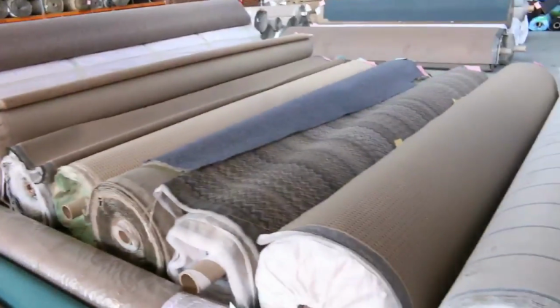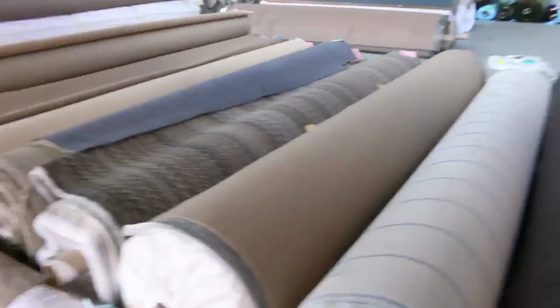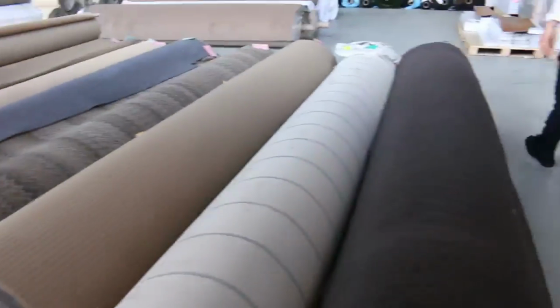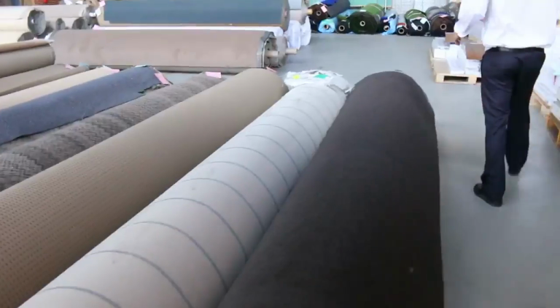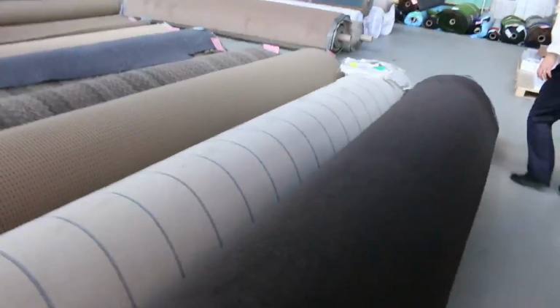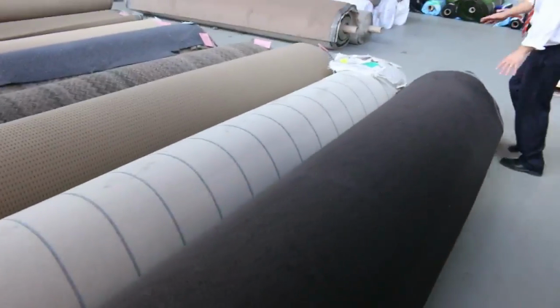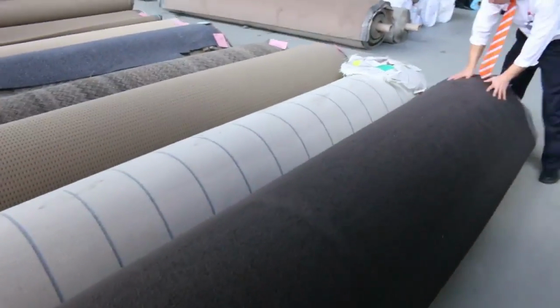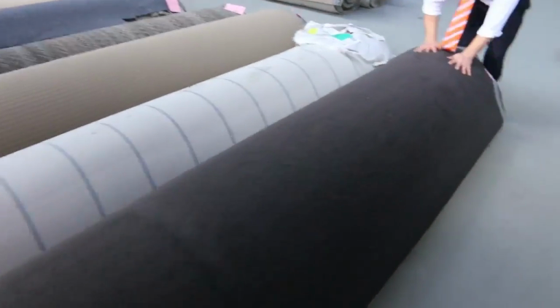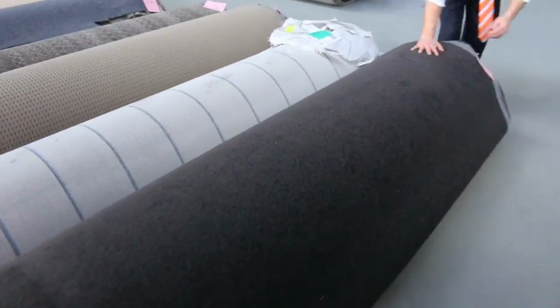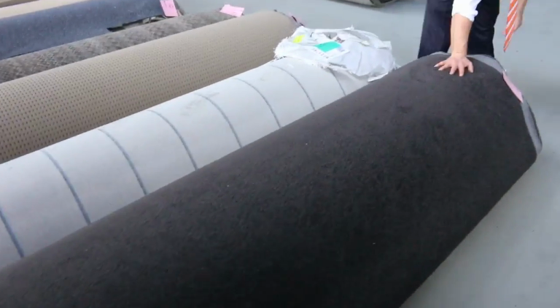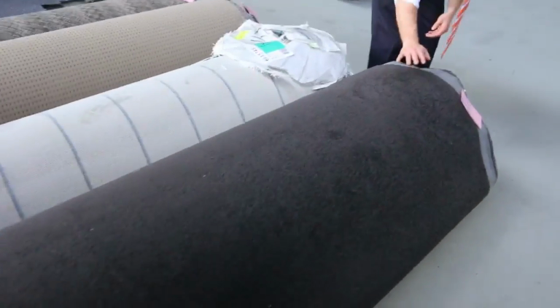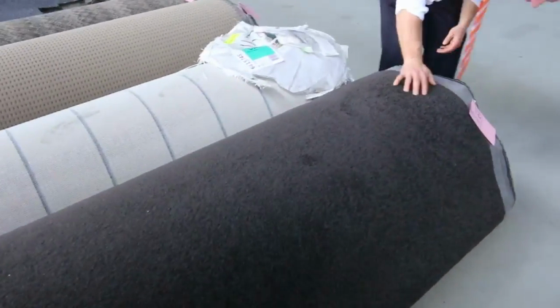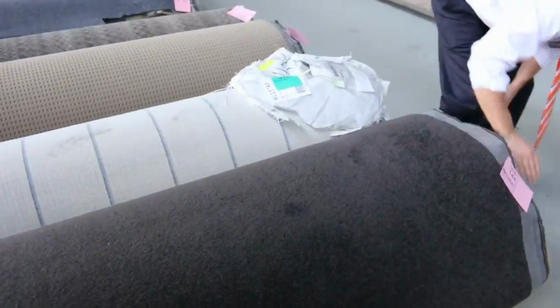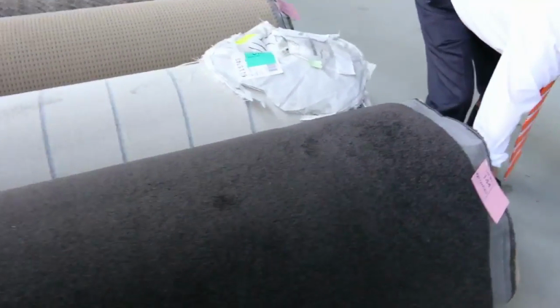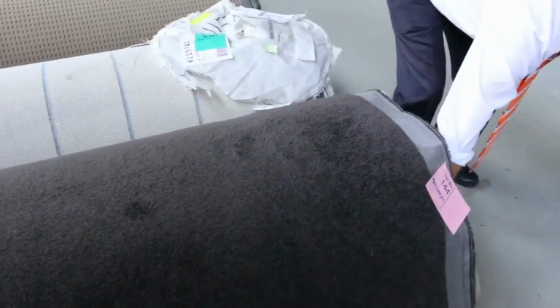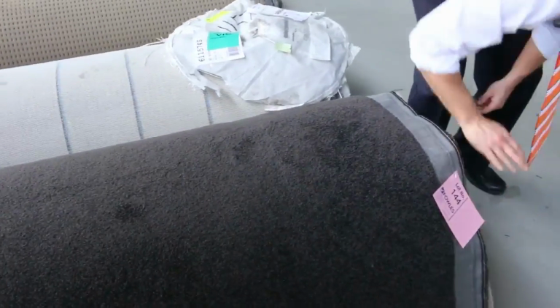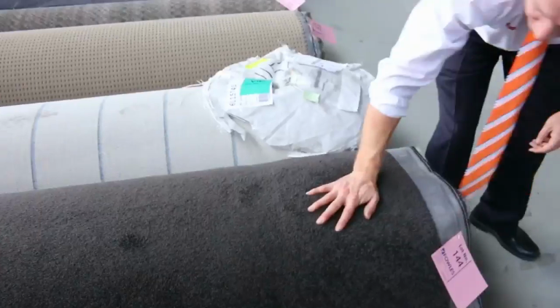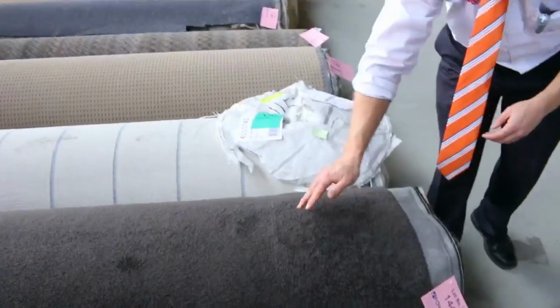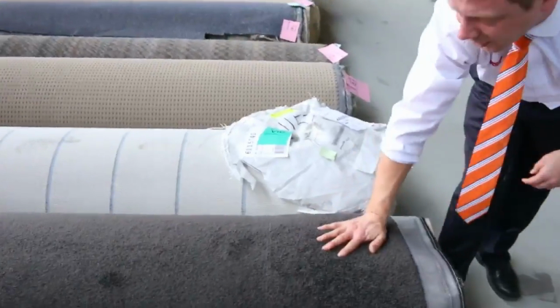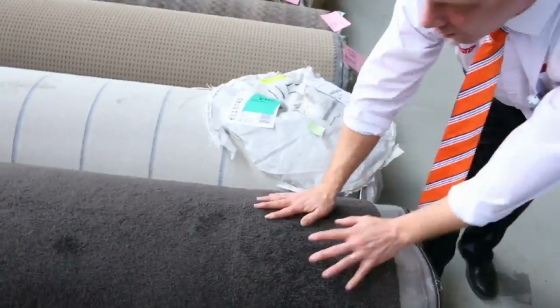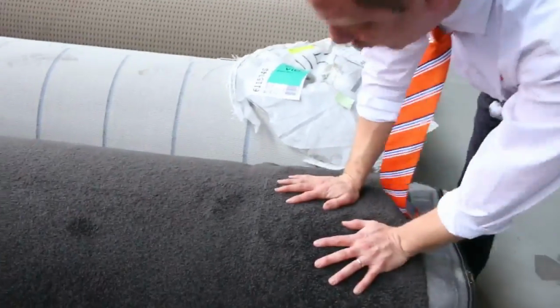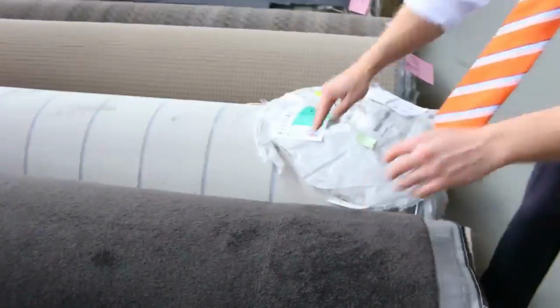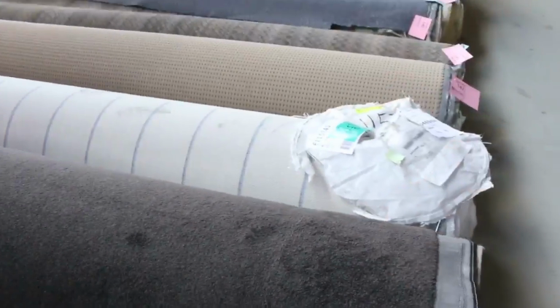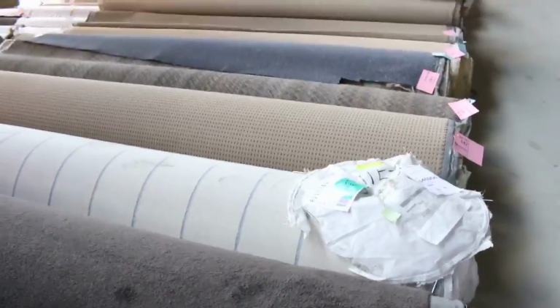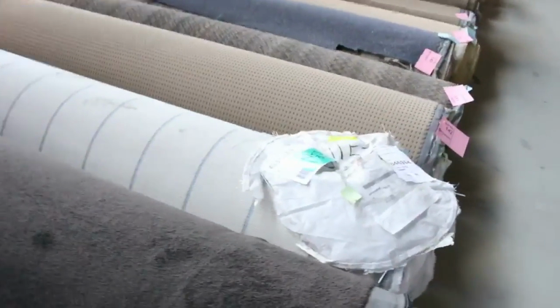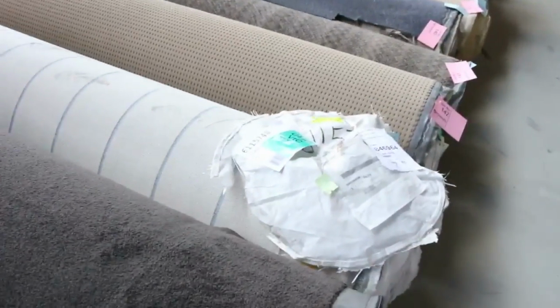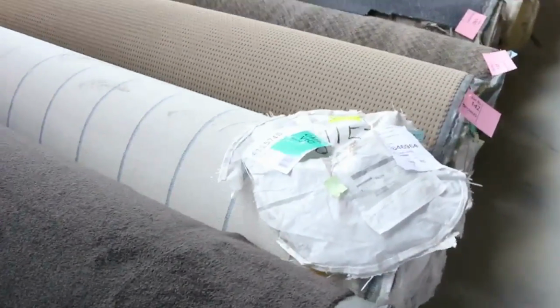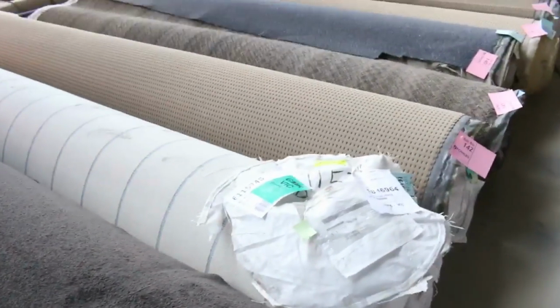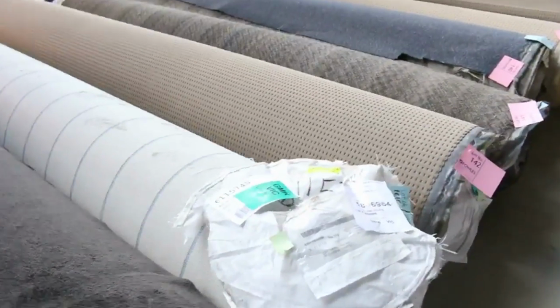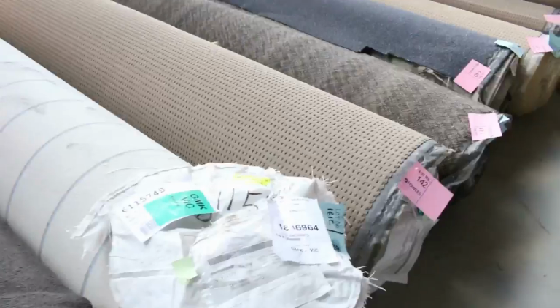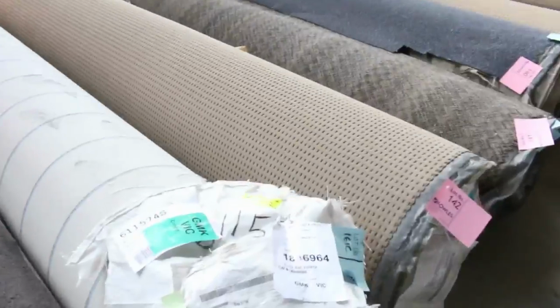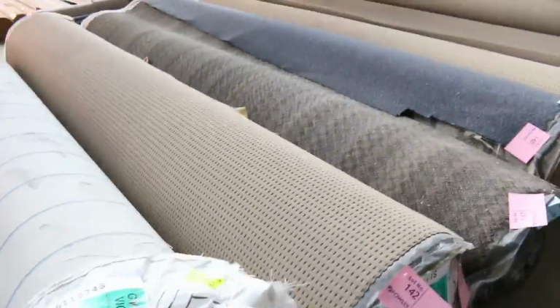Moving through now — have a look at nice big lot 144. That's a nice big roll of charcoal twist pile; I'd say that's about 40 metres — yes, 40.5 metres. Beautiful looking carpet. I reckon that'll sell at about $35 or $40 a metre somewhere around there.